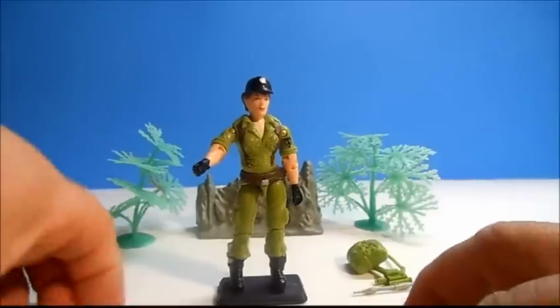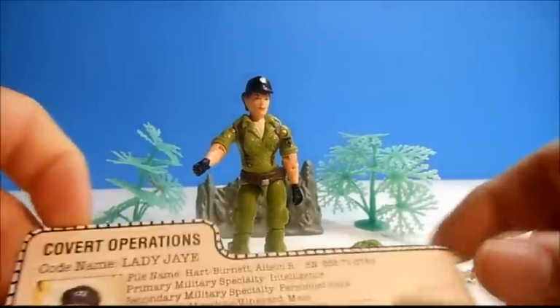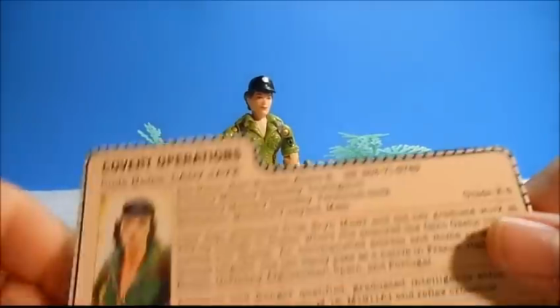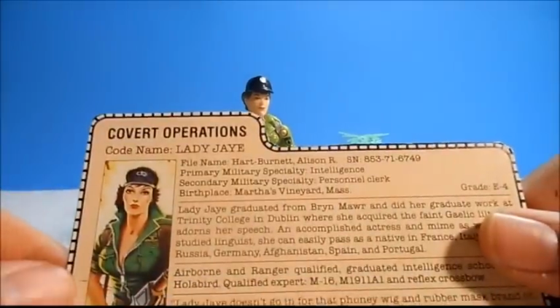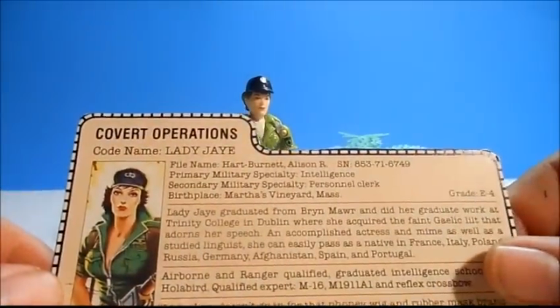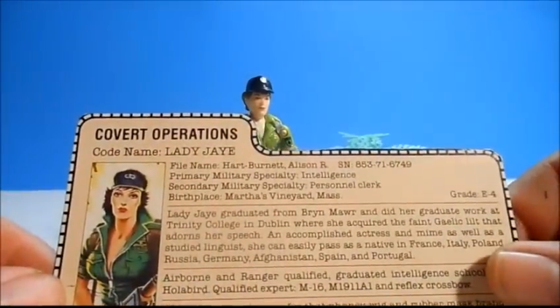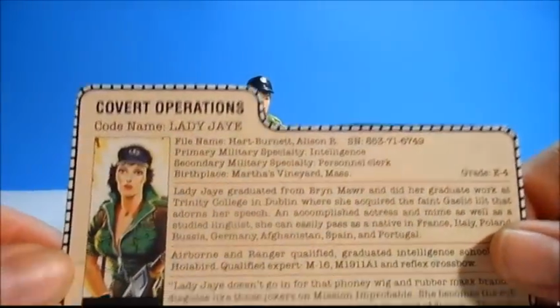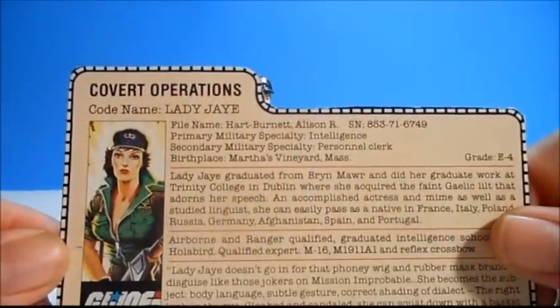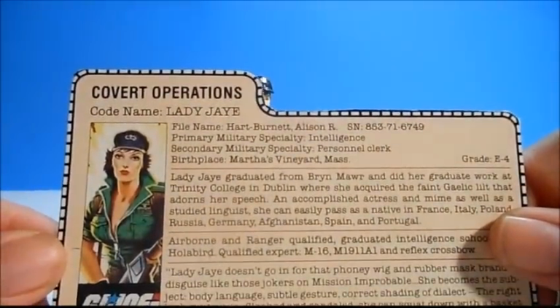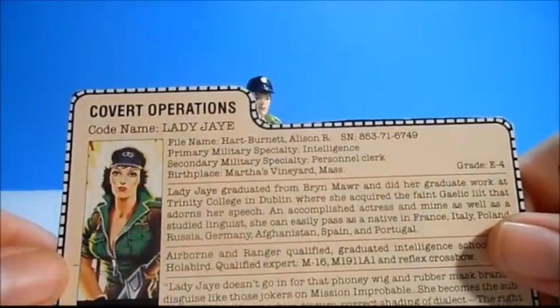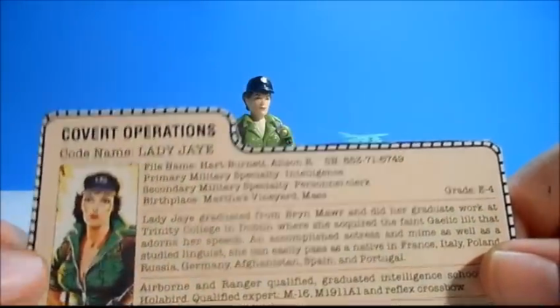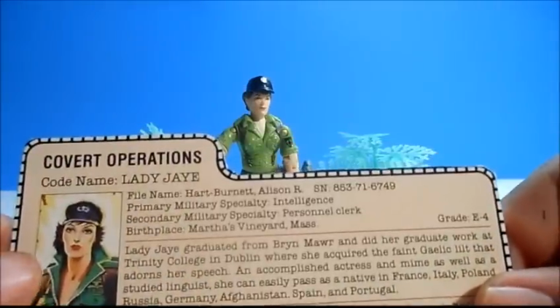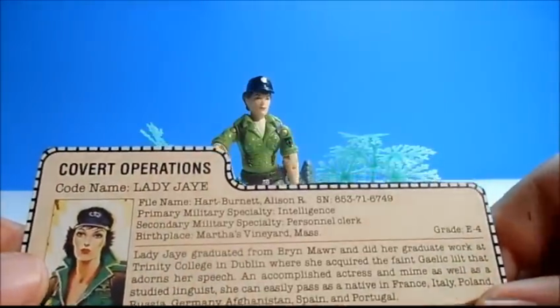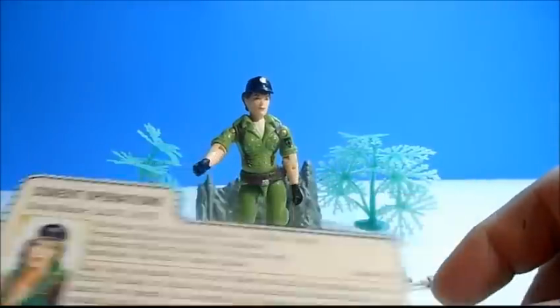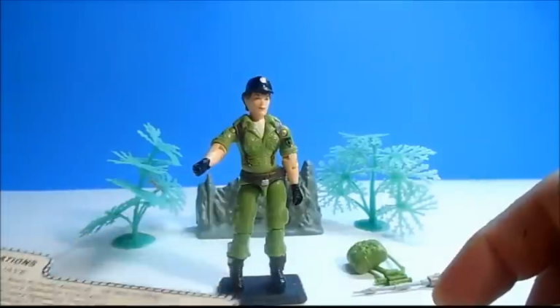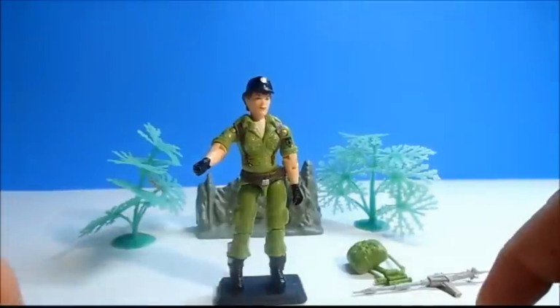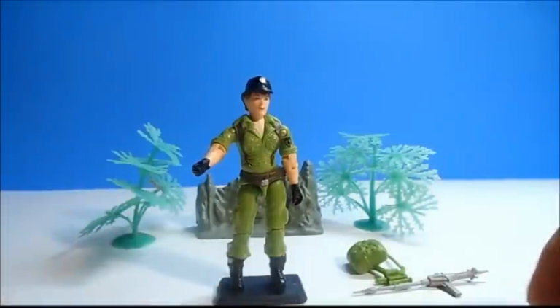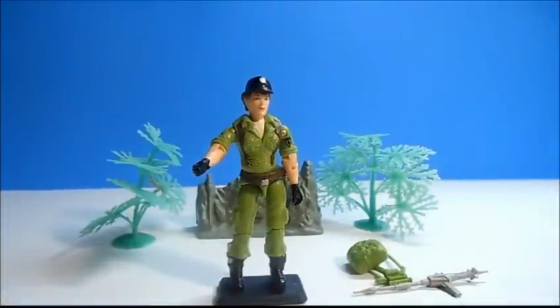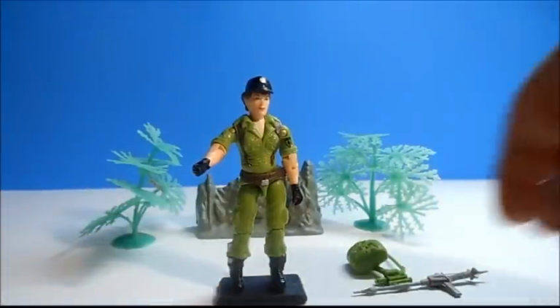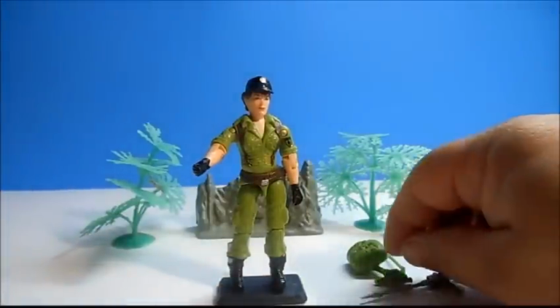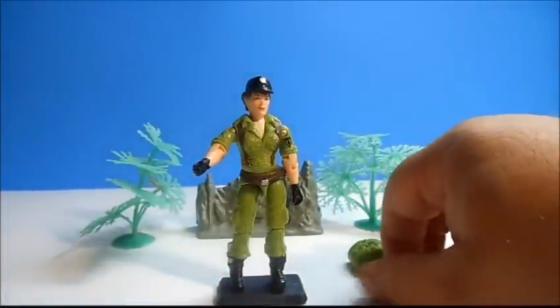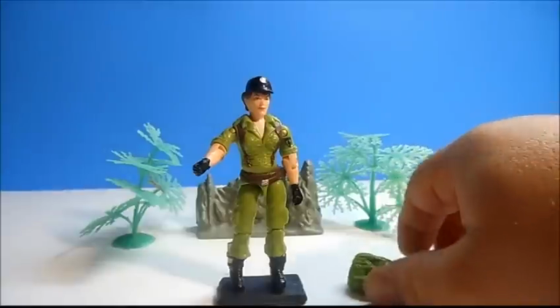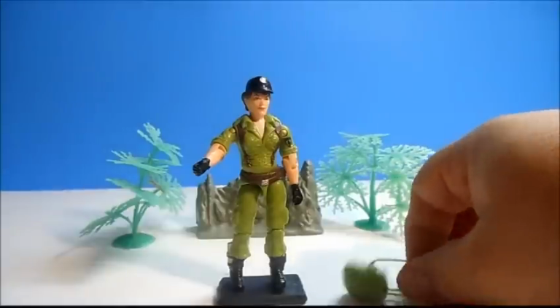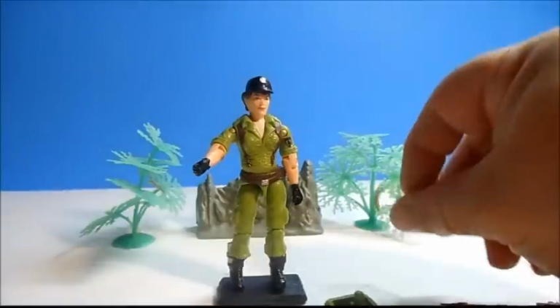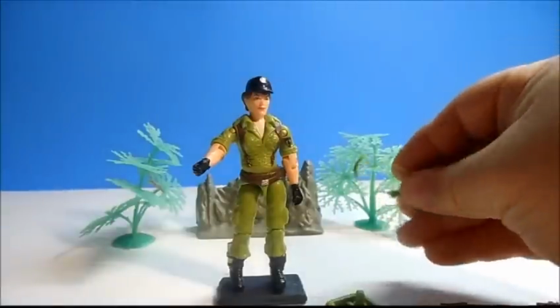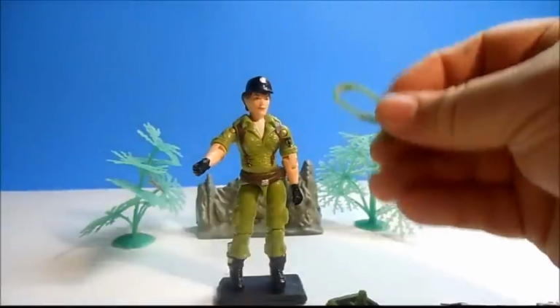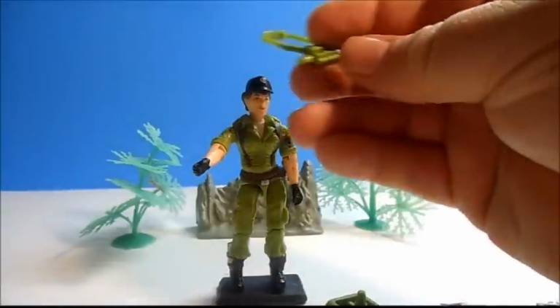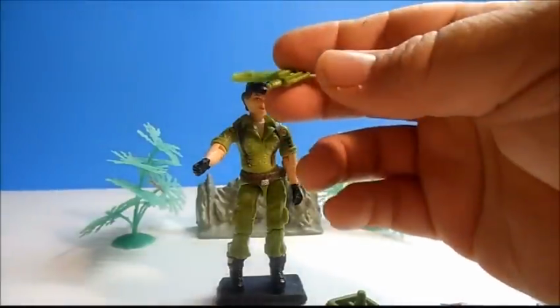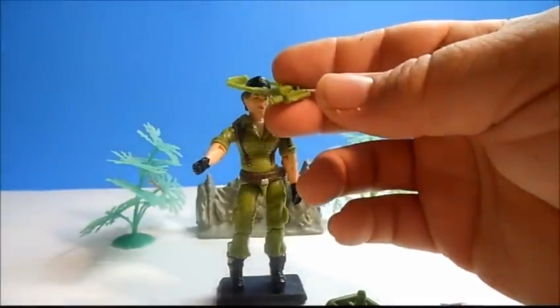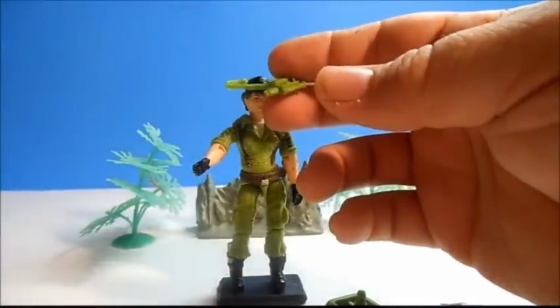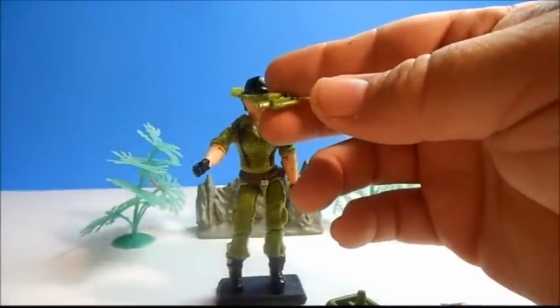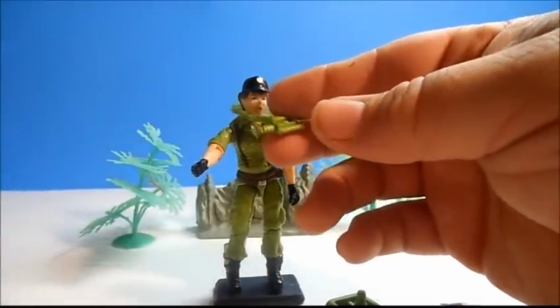So let's look at her file card really quick. Her name is Allison R. Hart Burnett, as you can see it here. She grew up in Massachusetts but went to college in Ireland where she got an accent. She is a language specialist — she can speak 7, 8, 9 different languages.